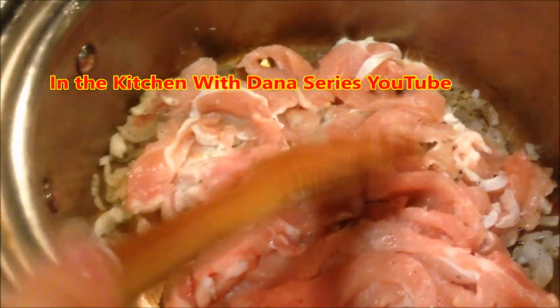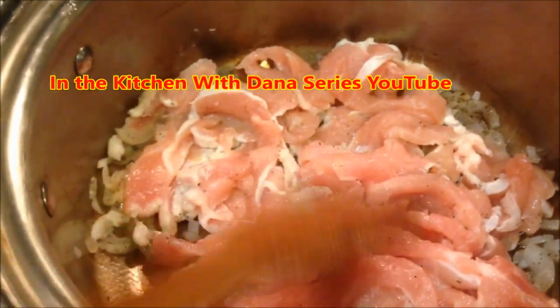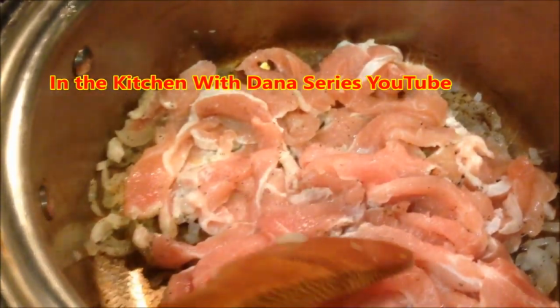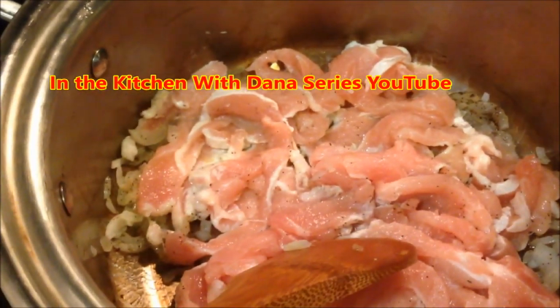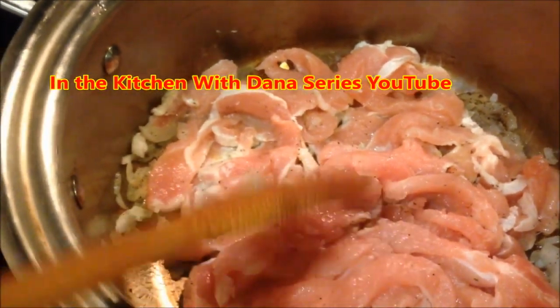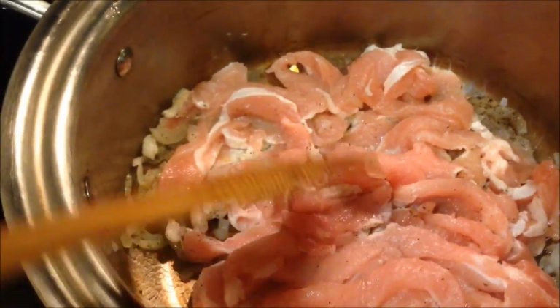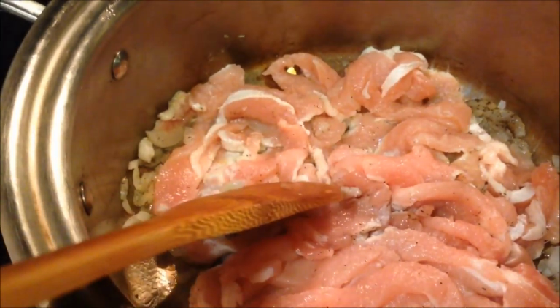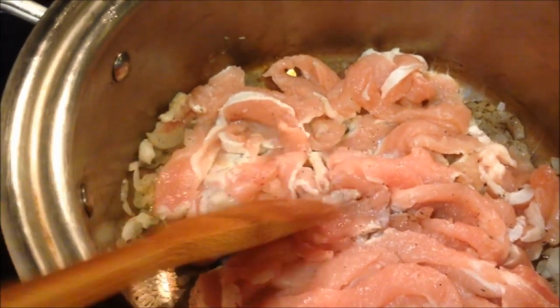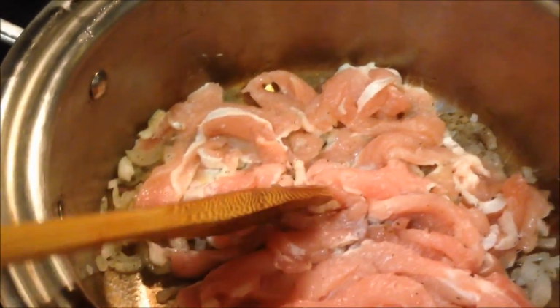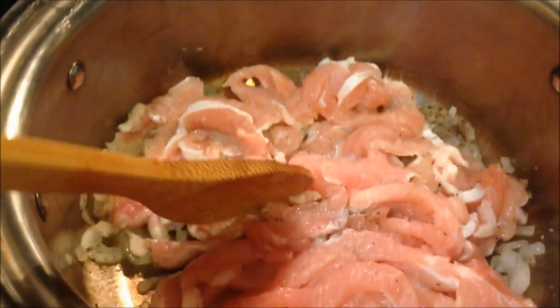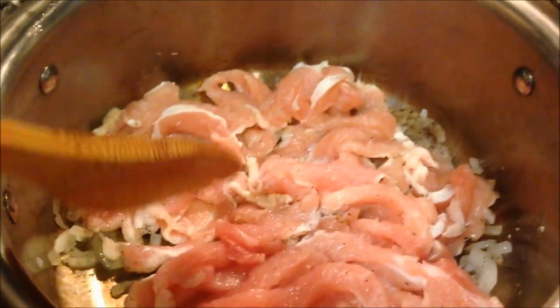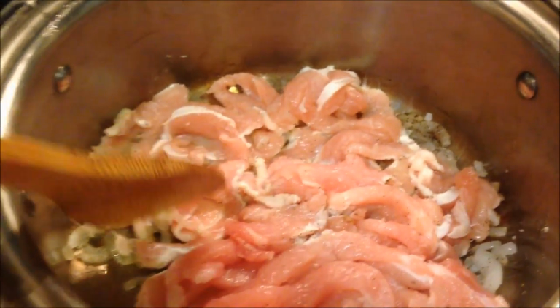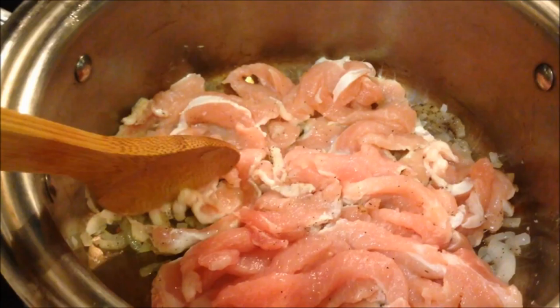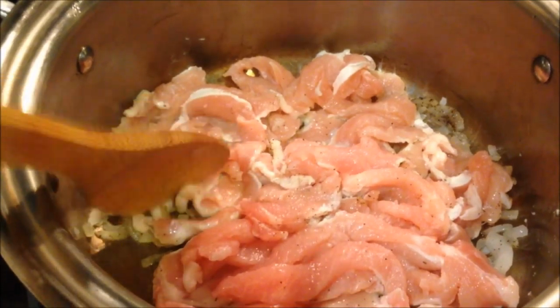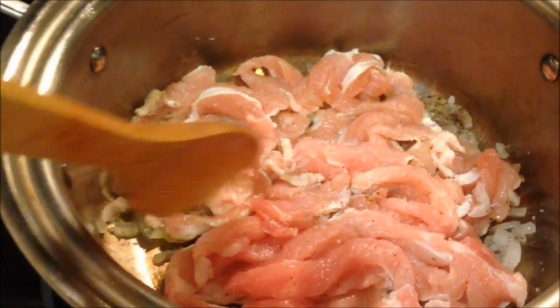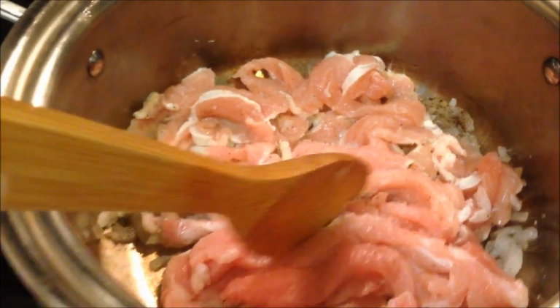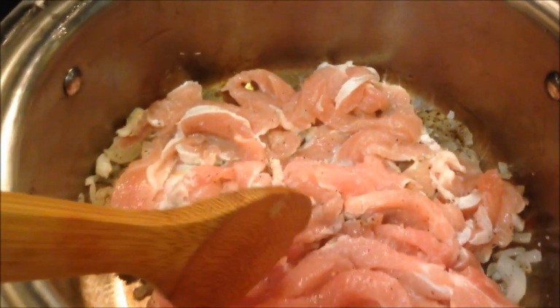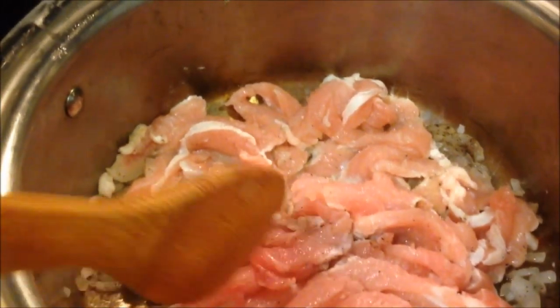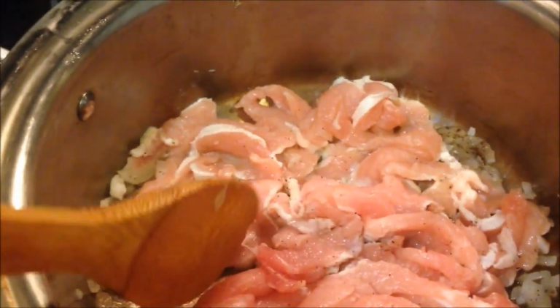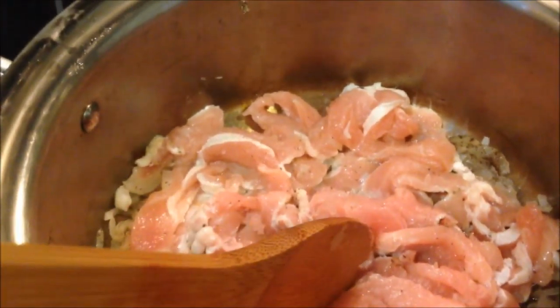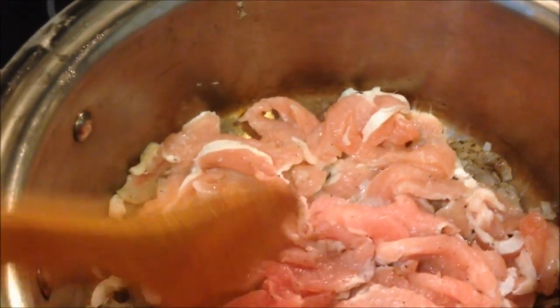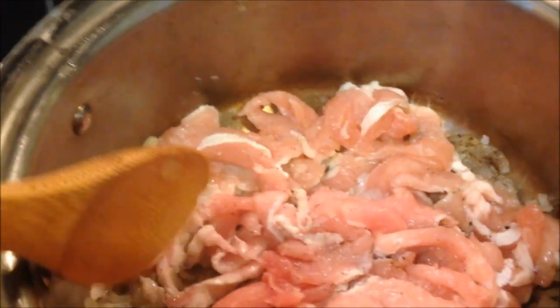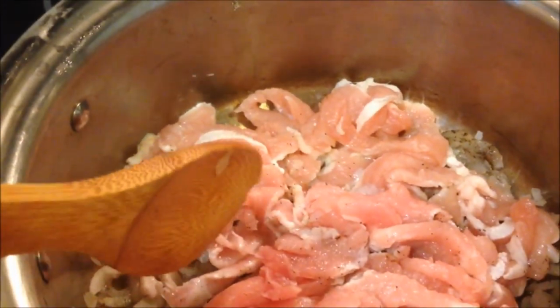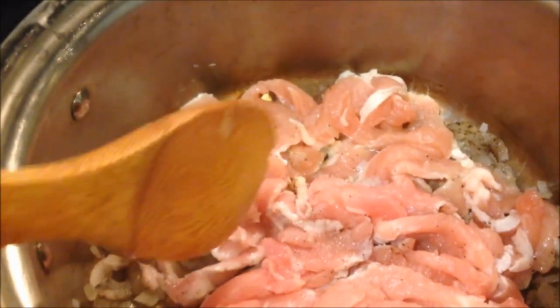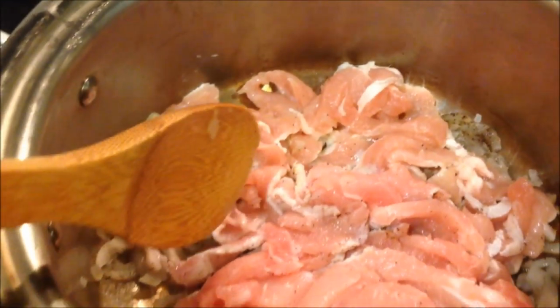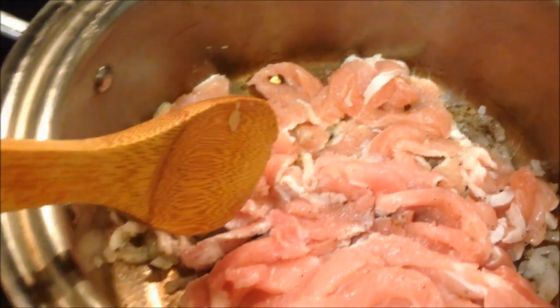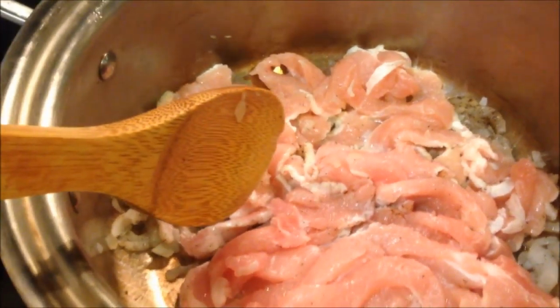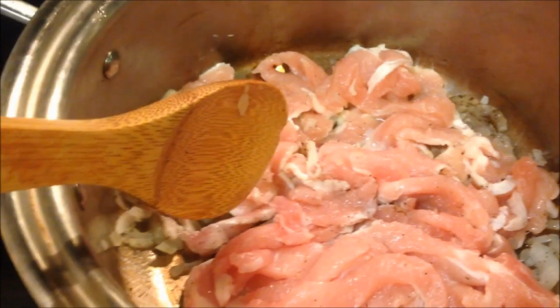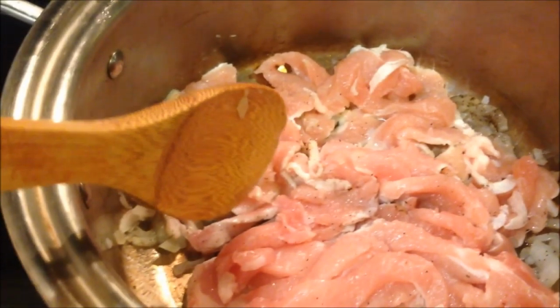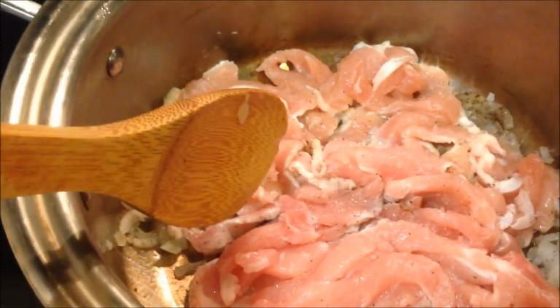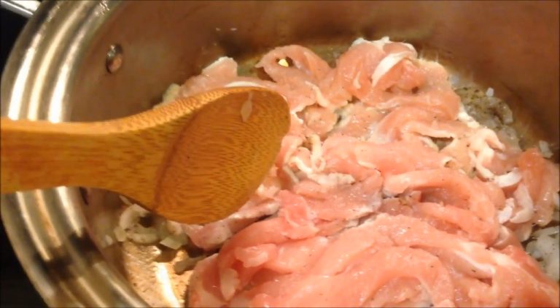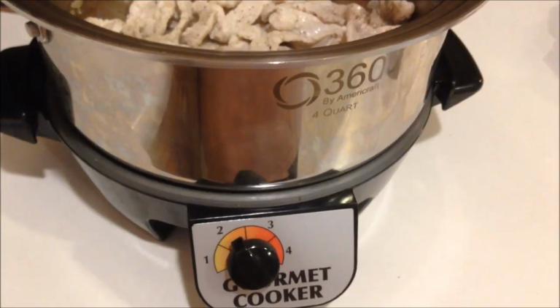Once browned, we'll transfer everything over to the gourmet cooker — the 360 by AmeriCraft. It will cook for about two hours with a little bit of barbecue sauce.